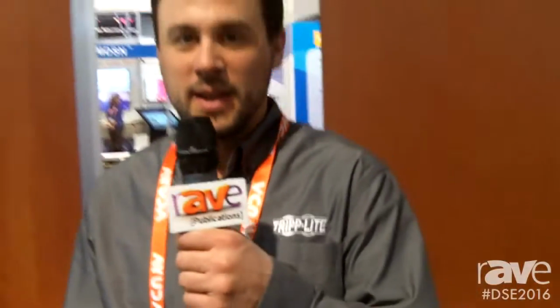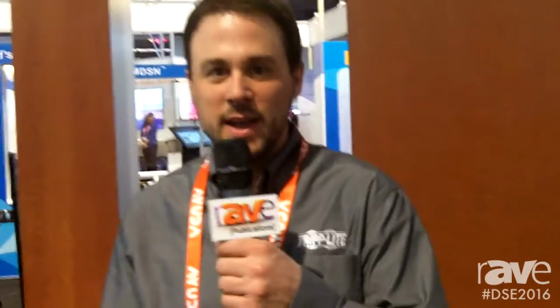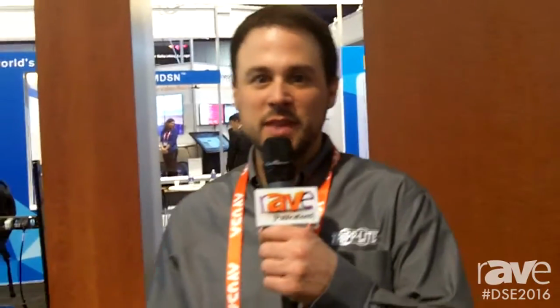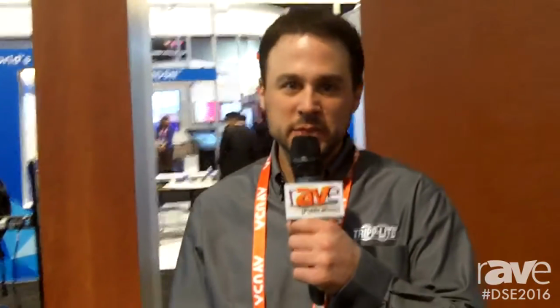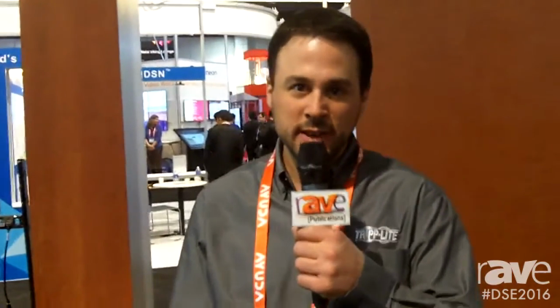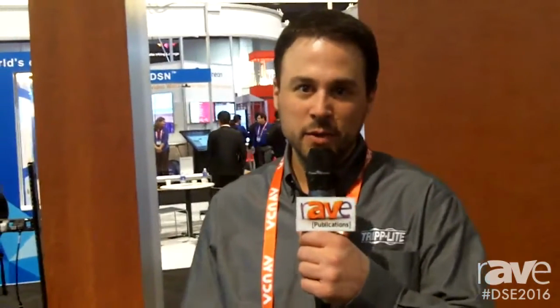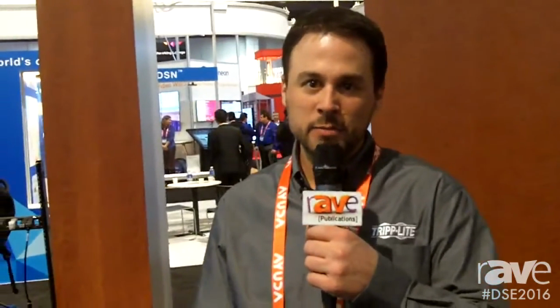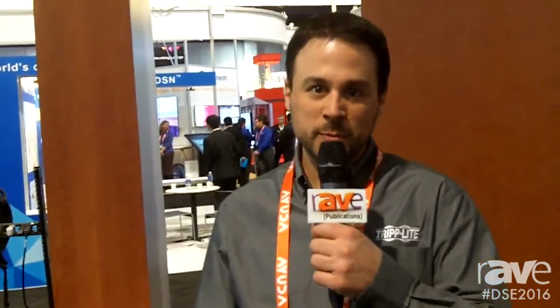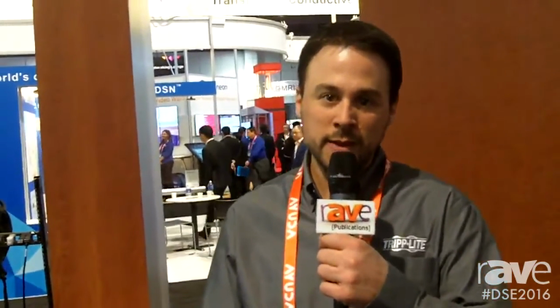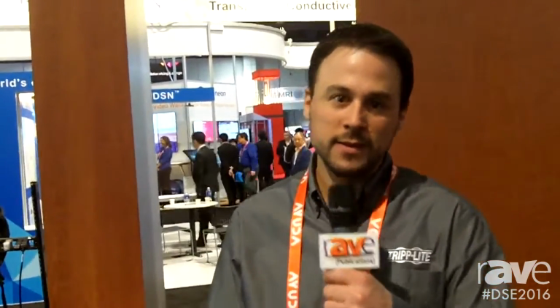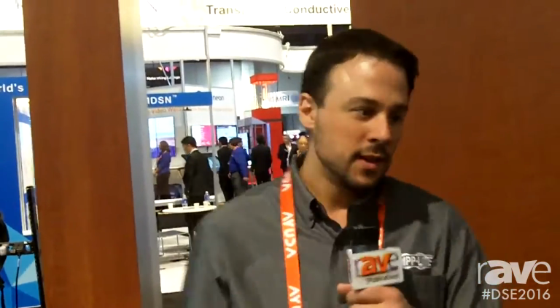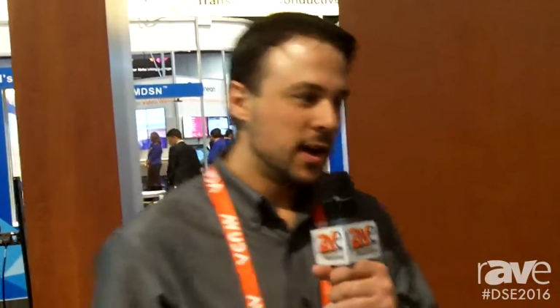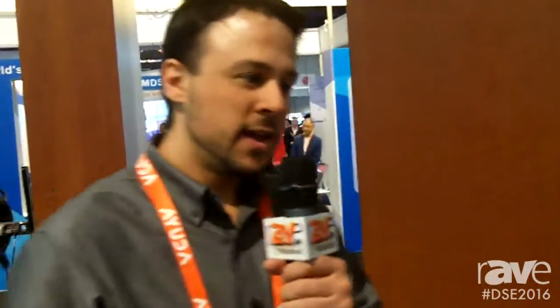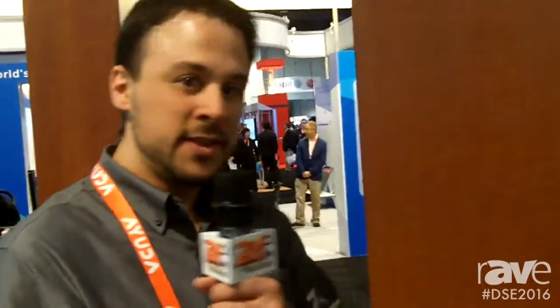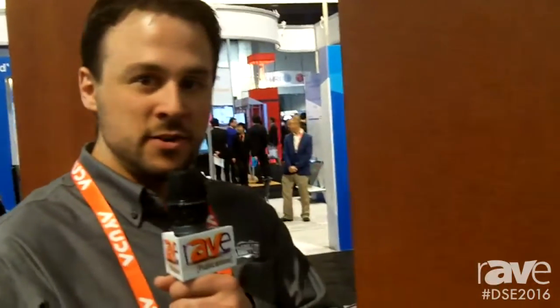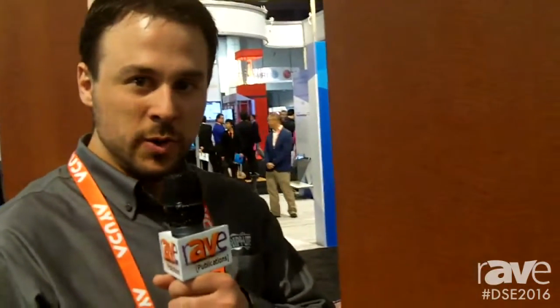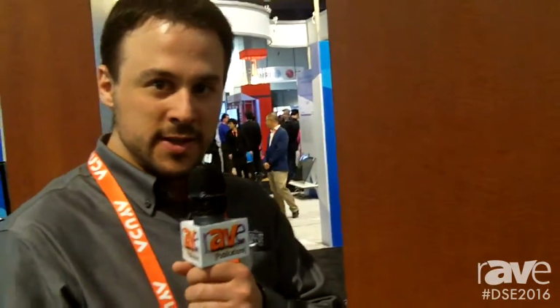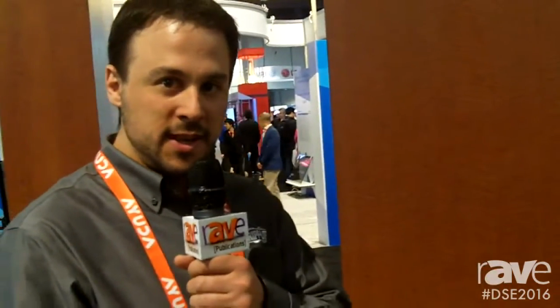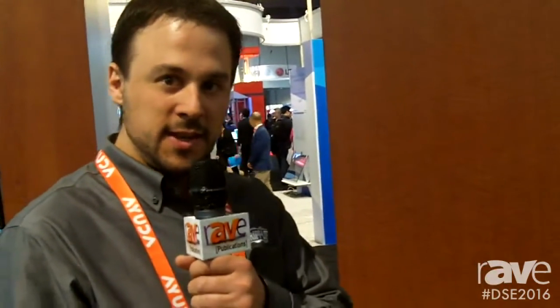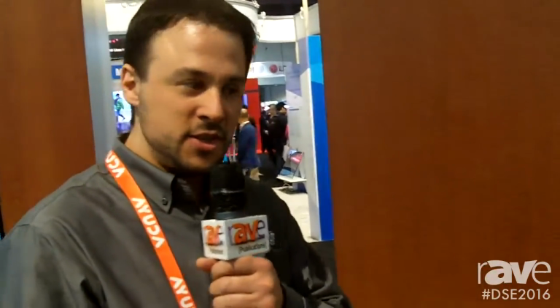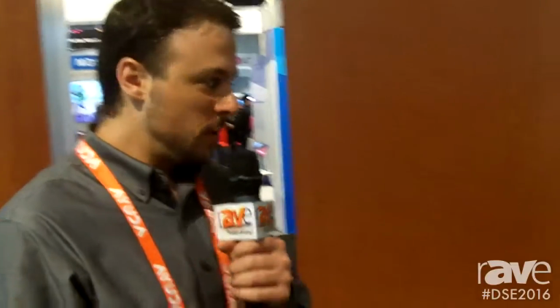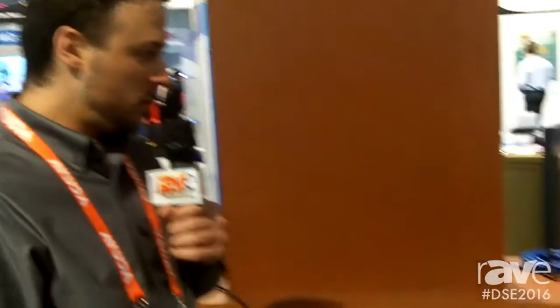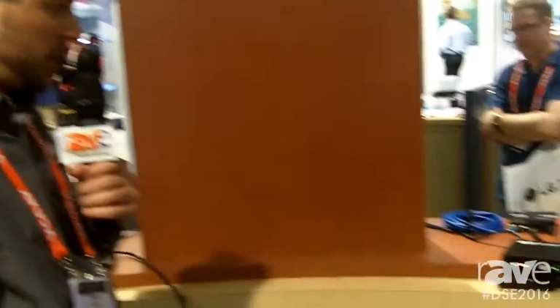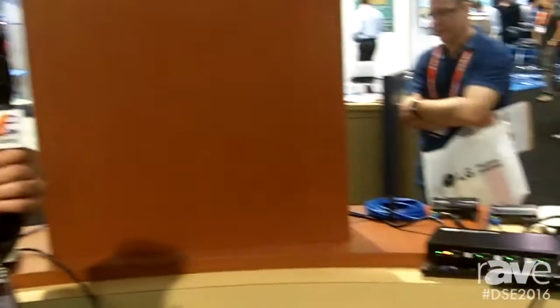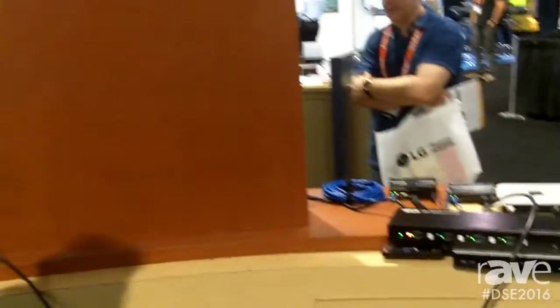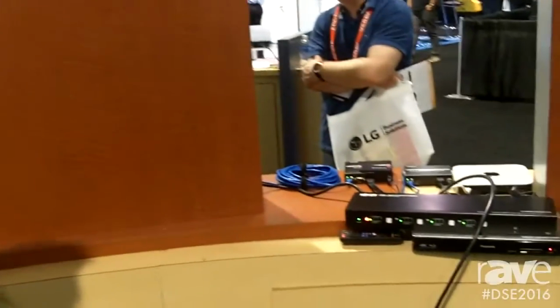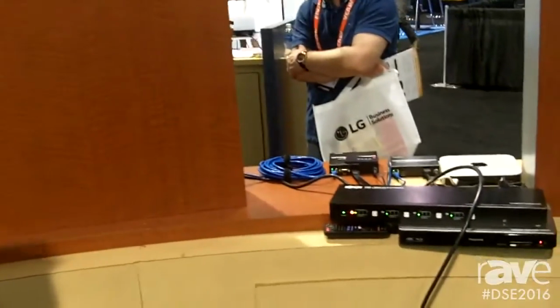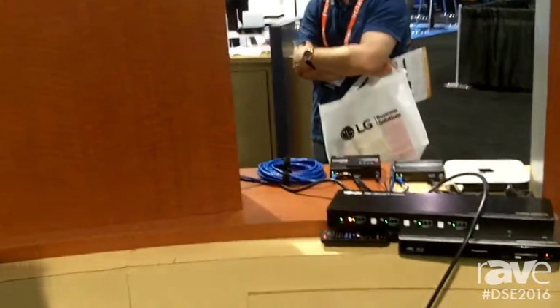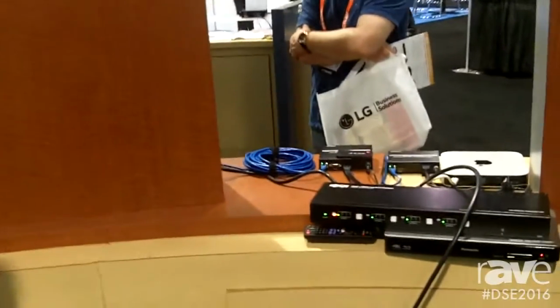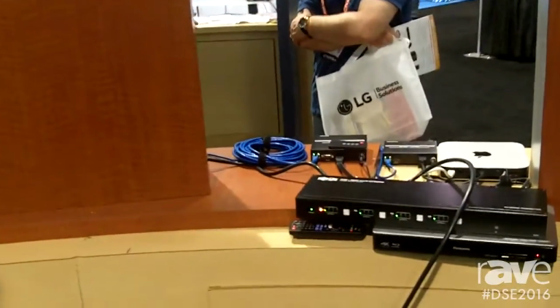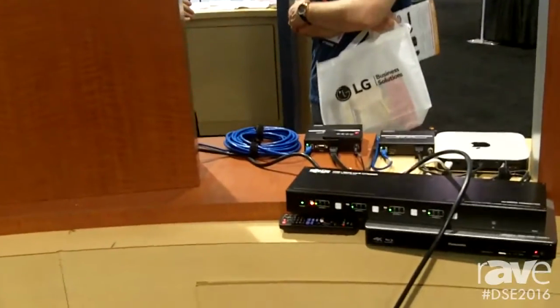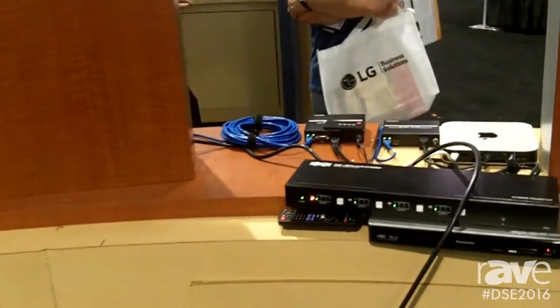I'm David Muzinek from Triplight. At this year's 2016 DSE show, we are displaying our HDBaseT solutions.